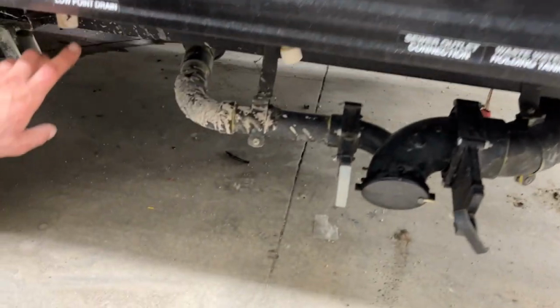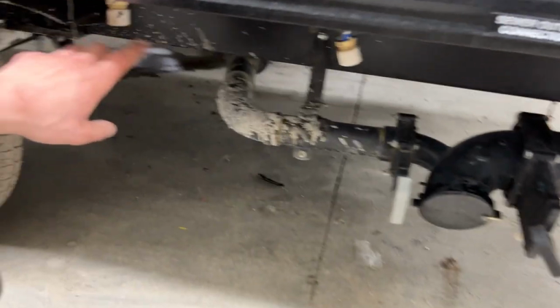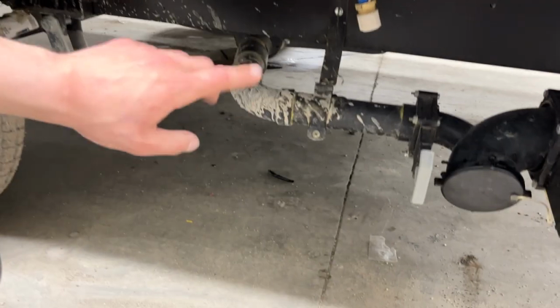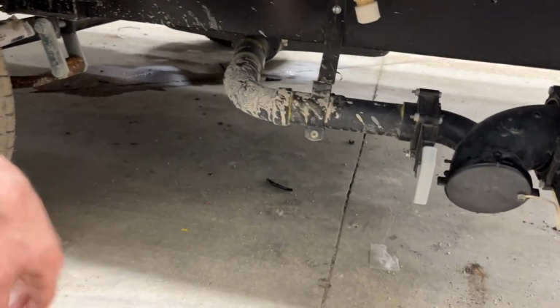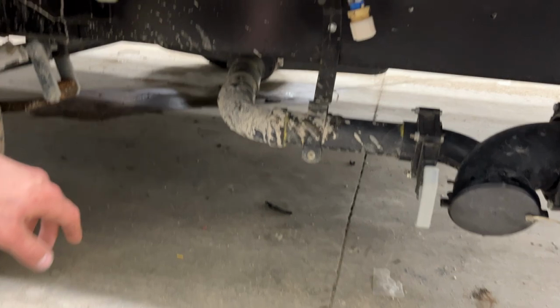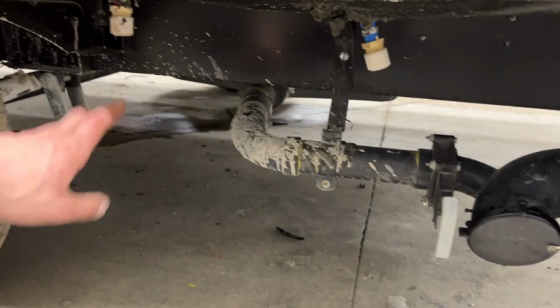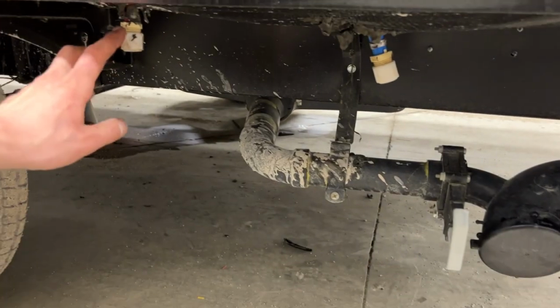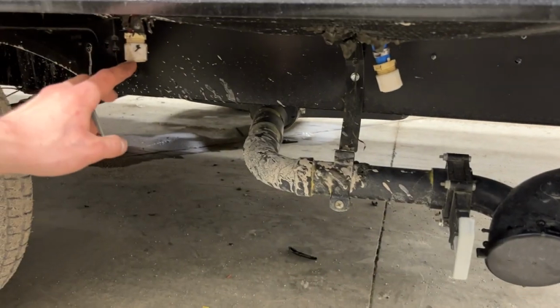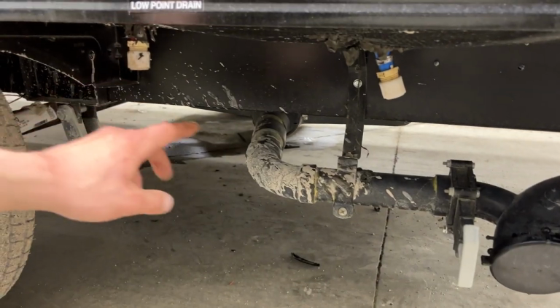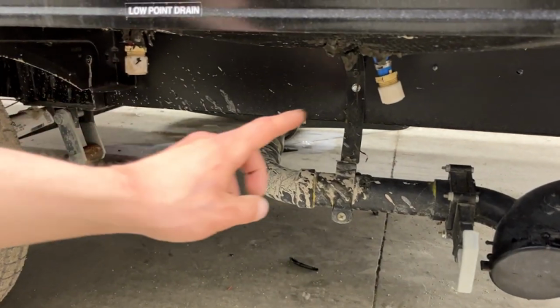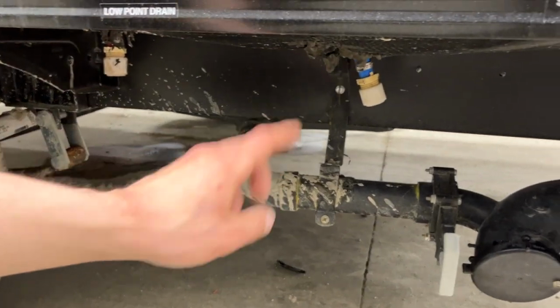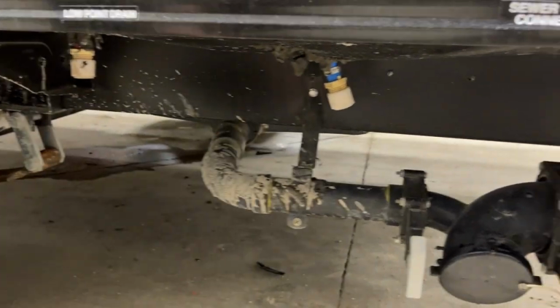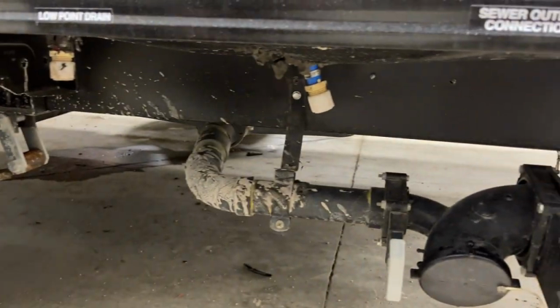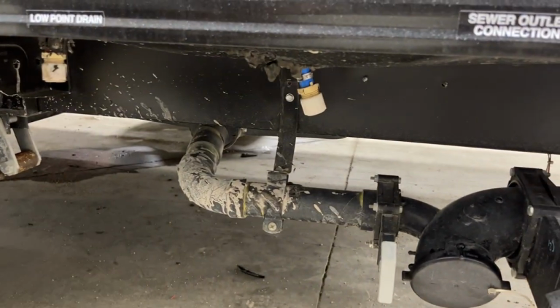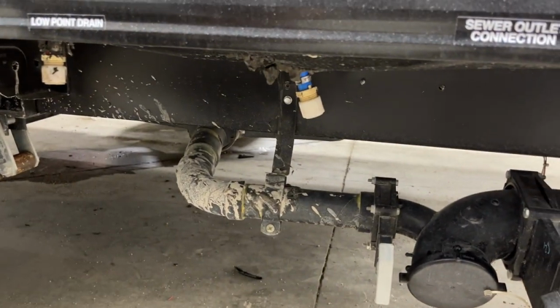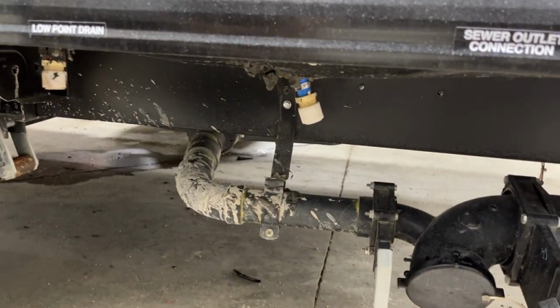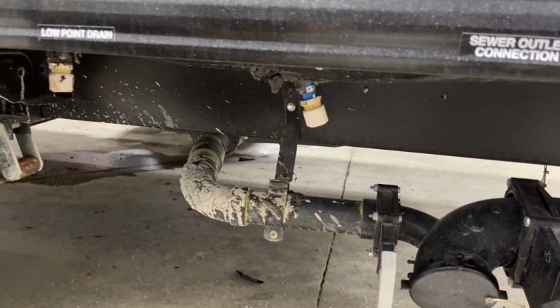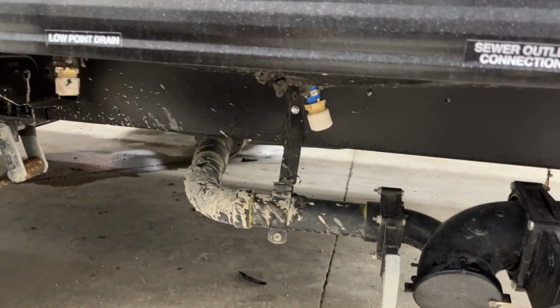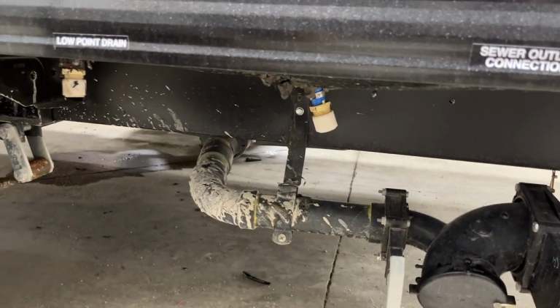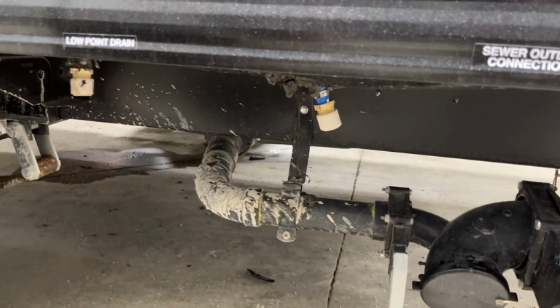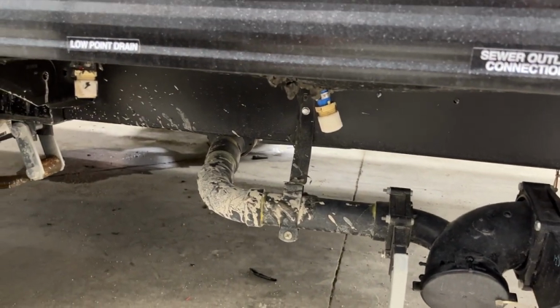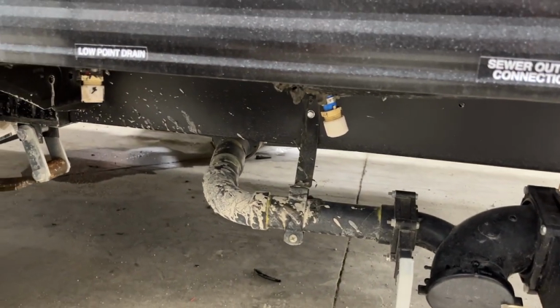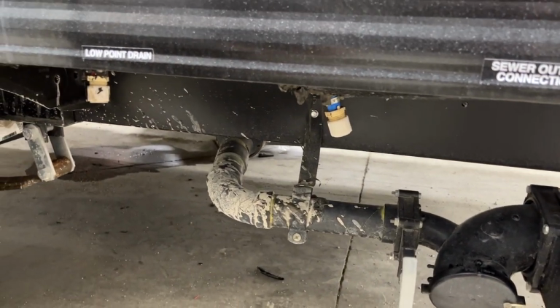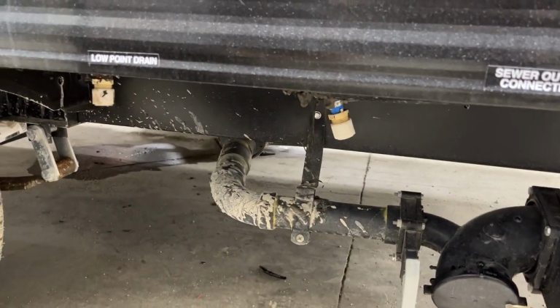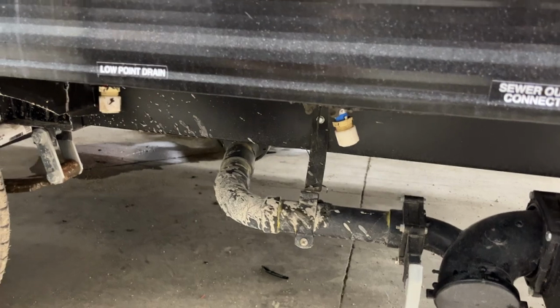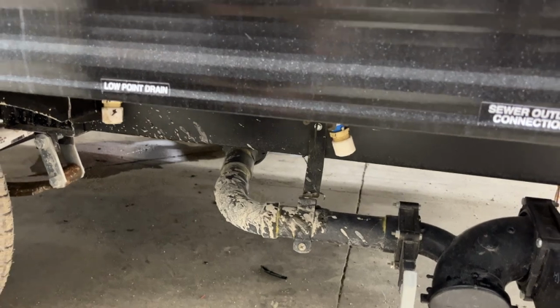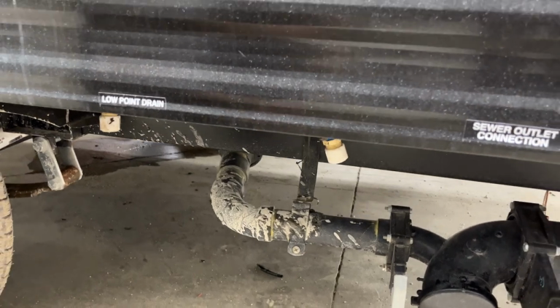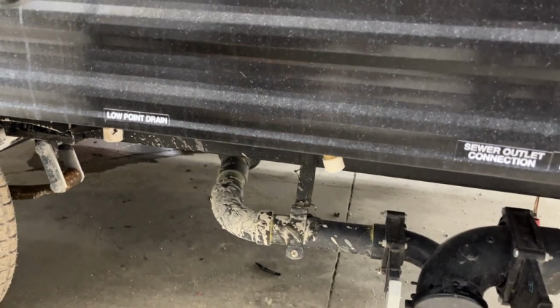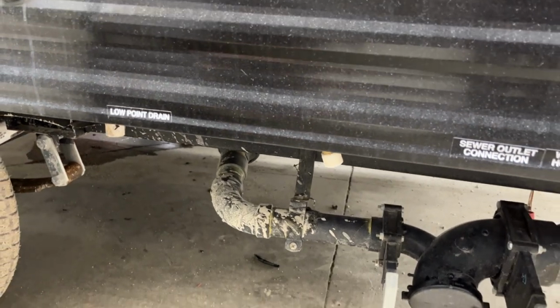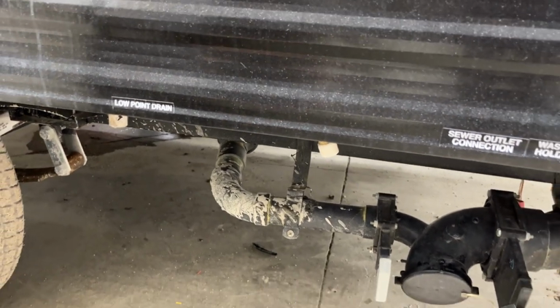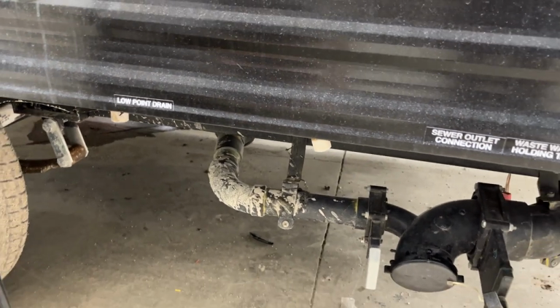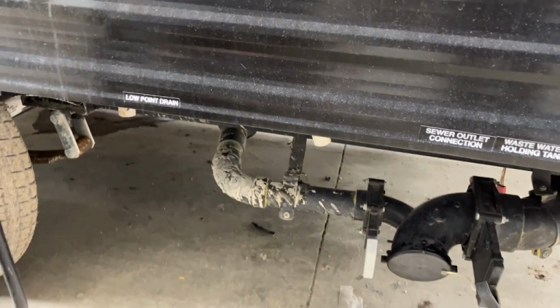Also underneath here is a low-point drain — hot water in front, cold water in the back. It just drains out the water lines of the unit, so if you're leaving for a while and don't want your water going sterile or stagnant, you can drain it before you leave.